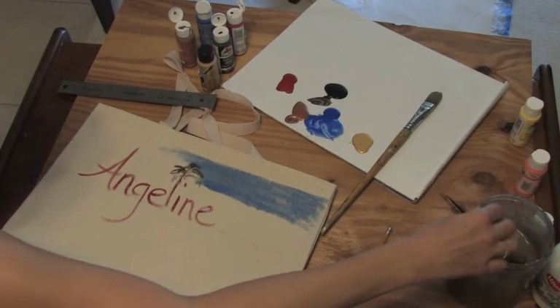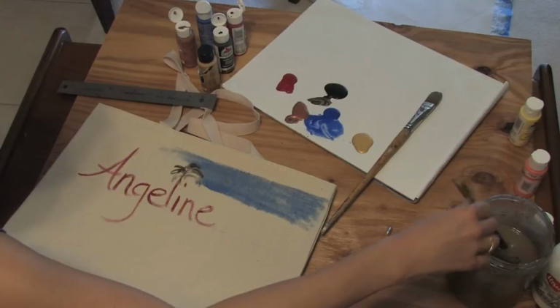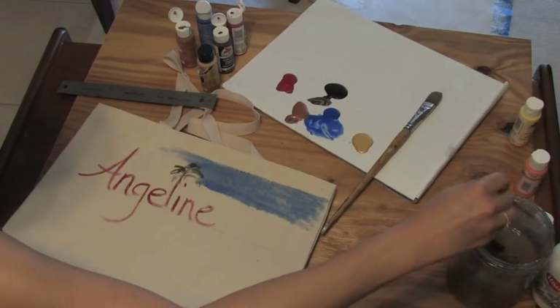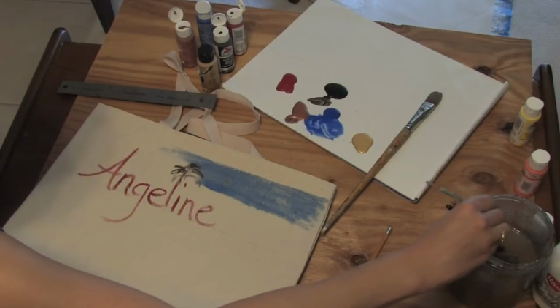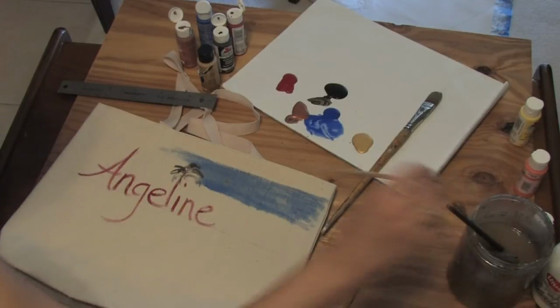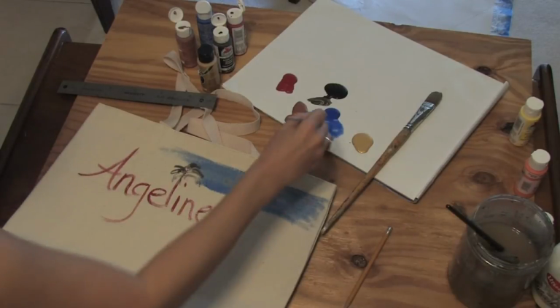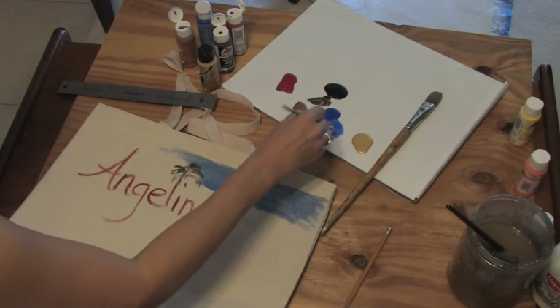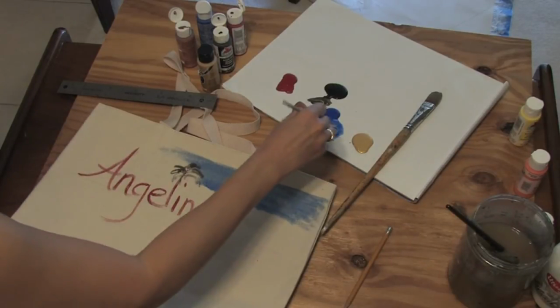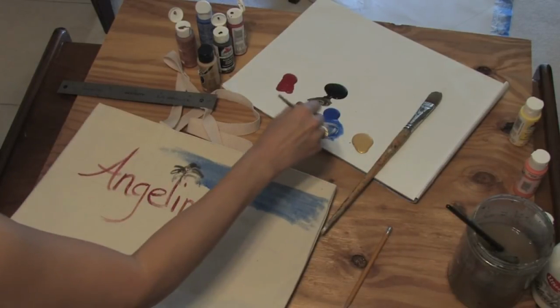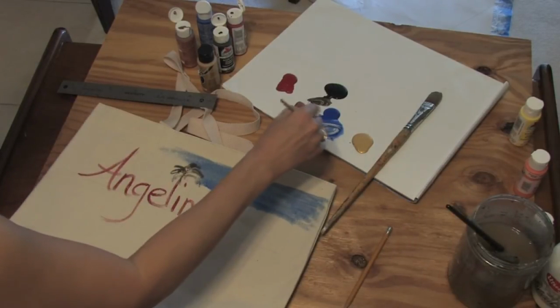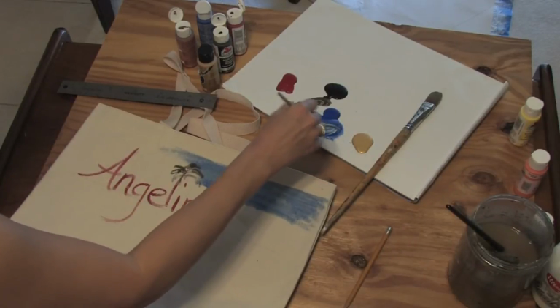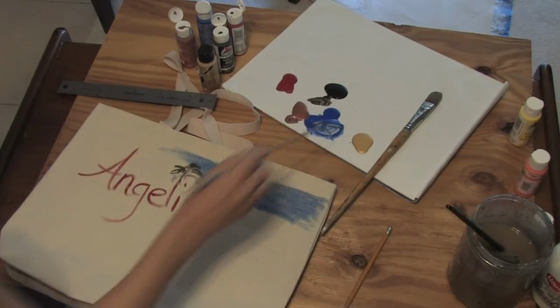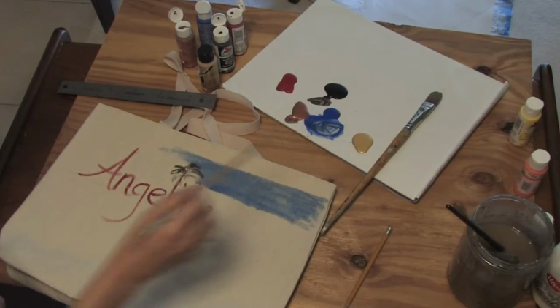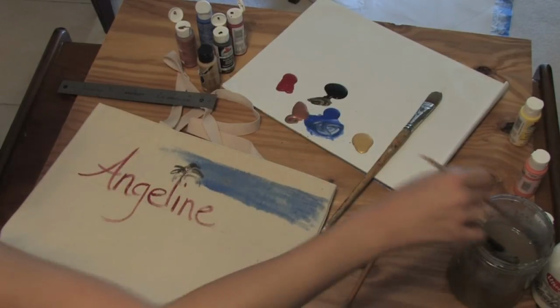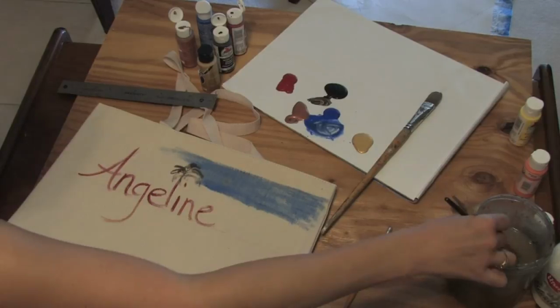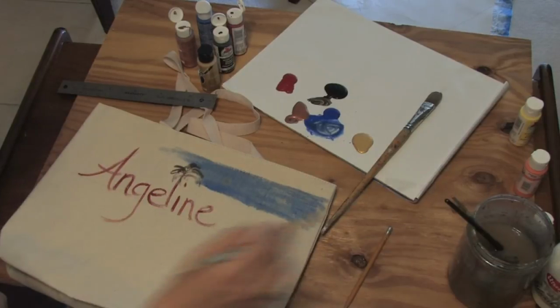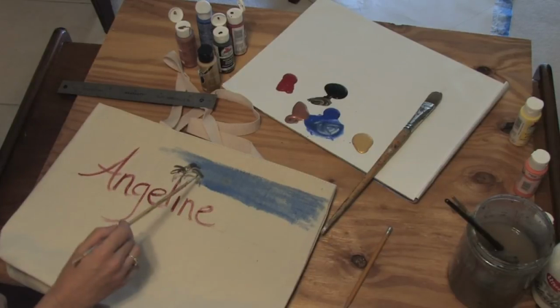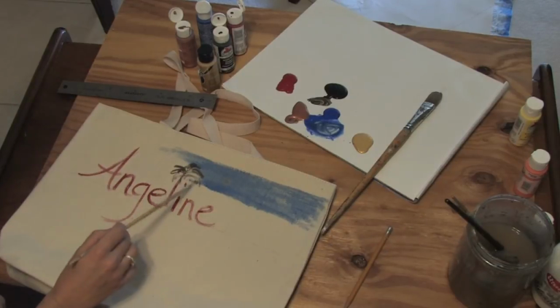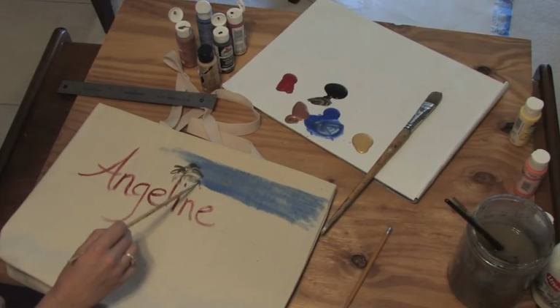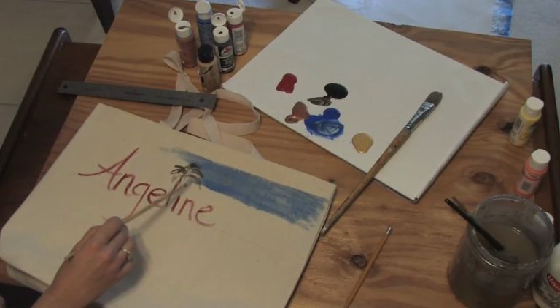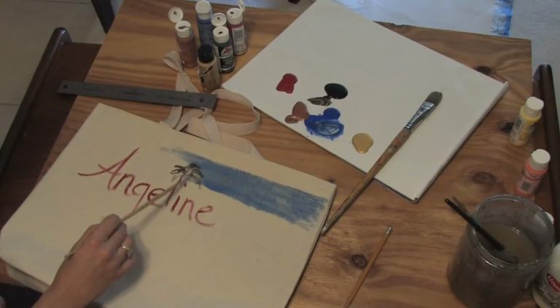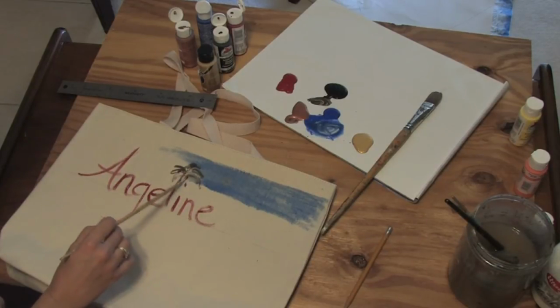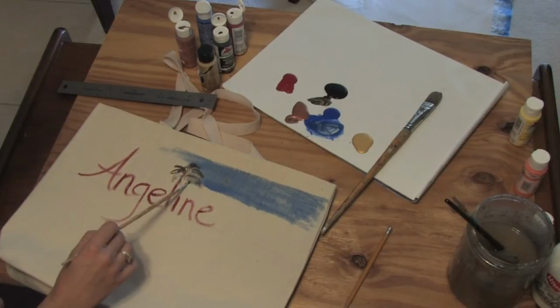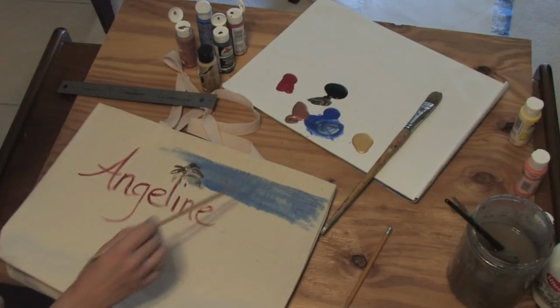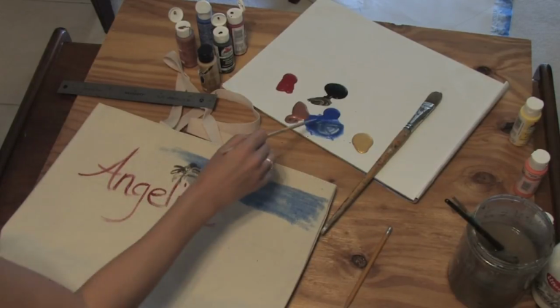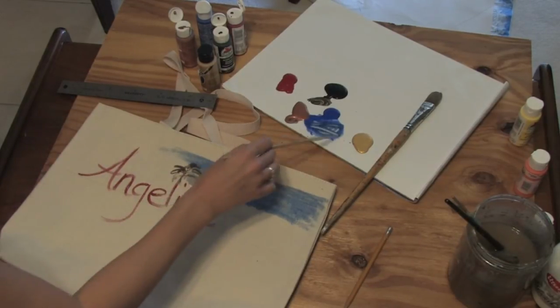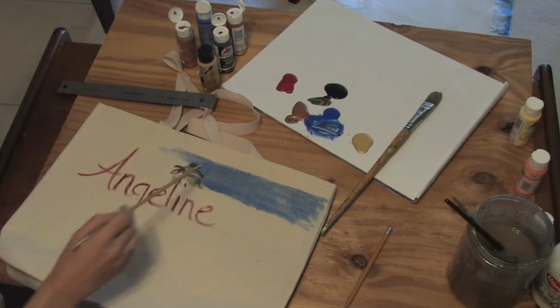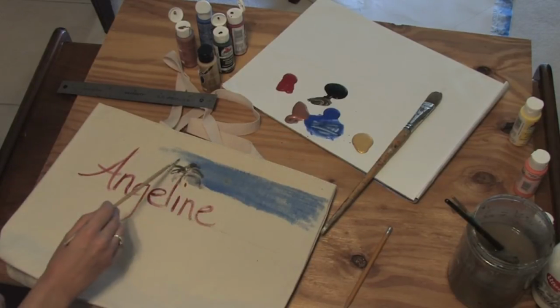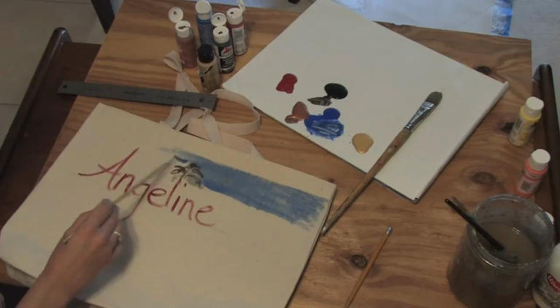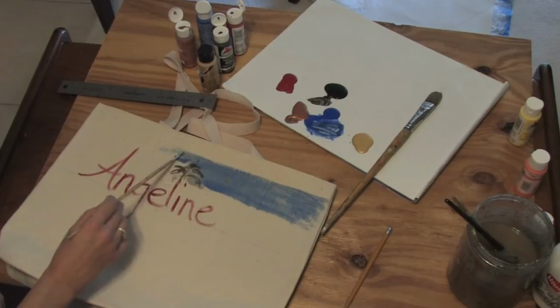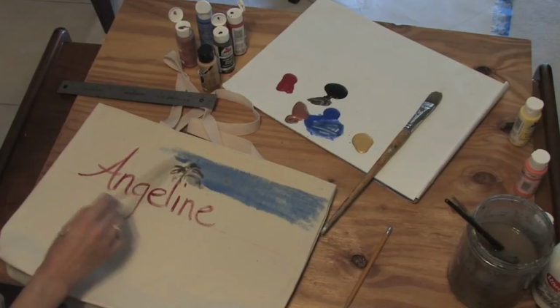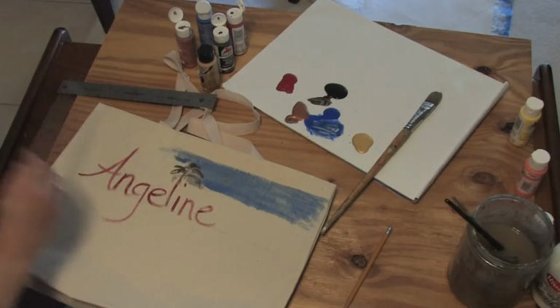Well, that's not difficult to change. Because your sky is watered down in this example, all I have to do is keep painting on top of it and it will fix. That's the great thing about acrylic paint.